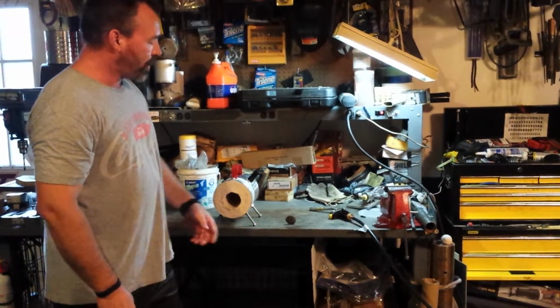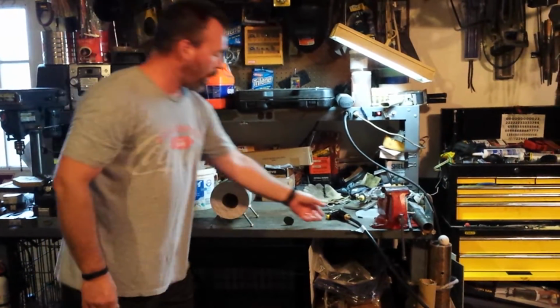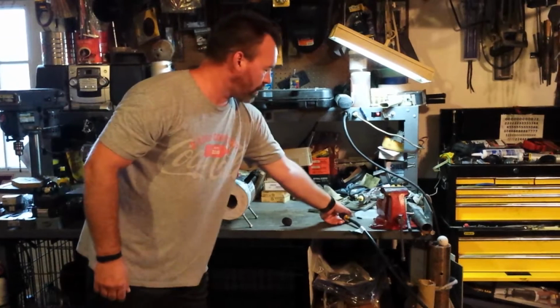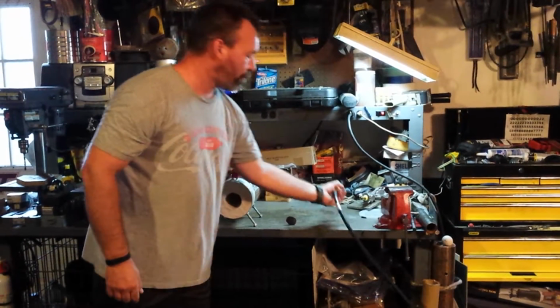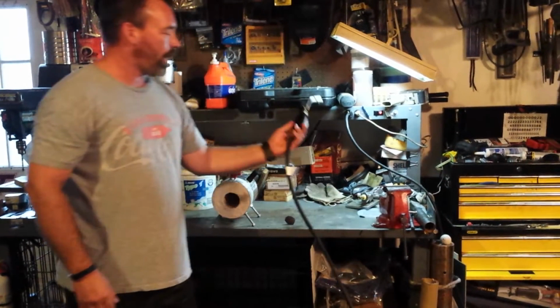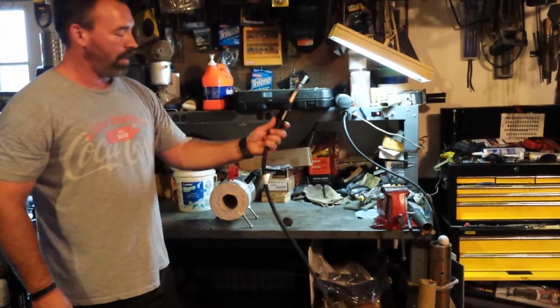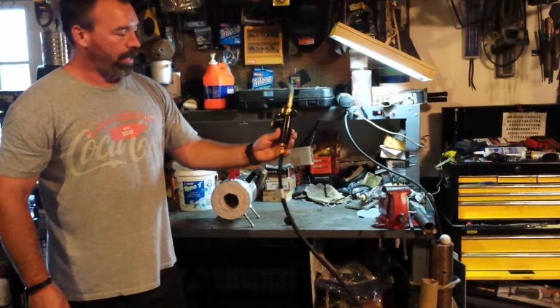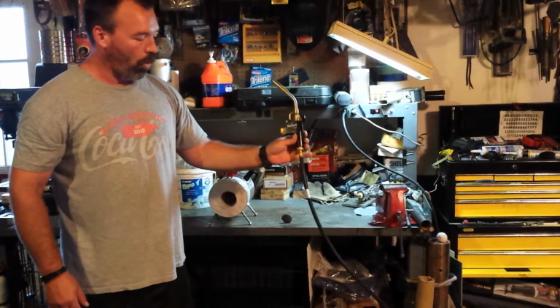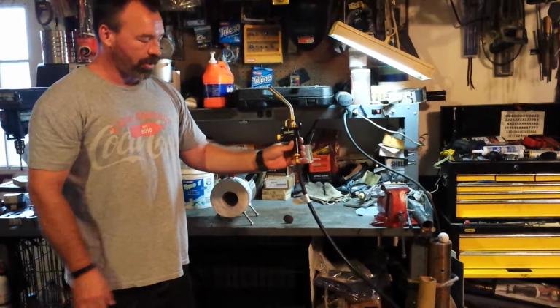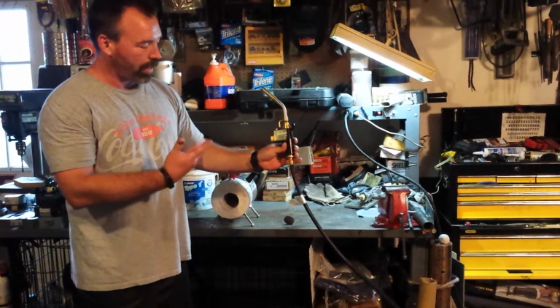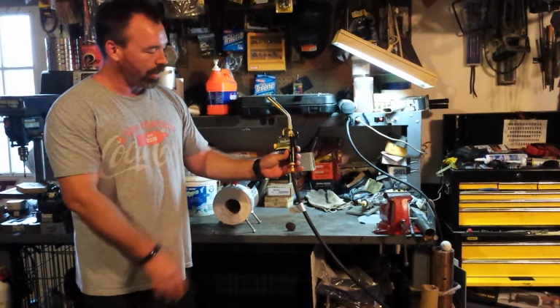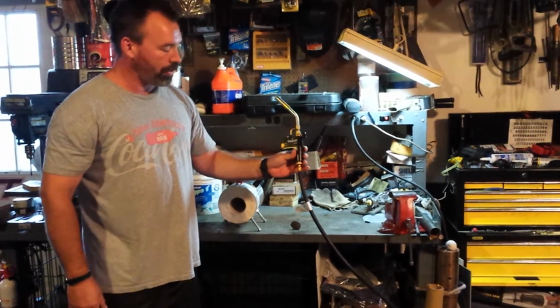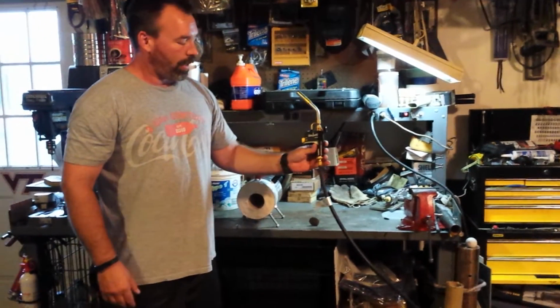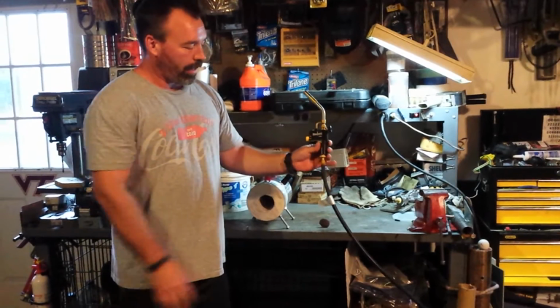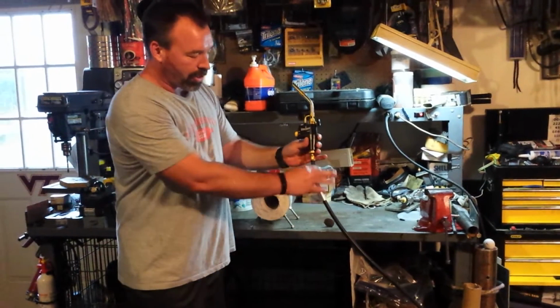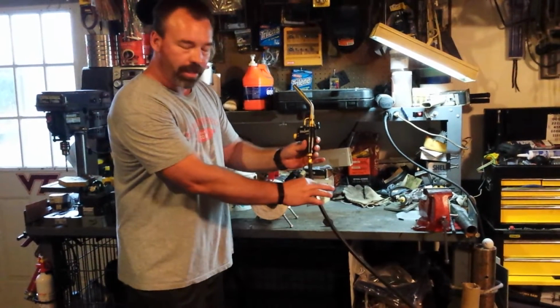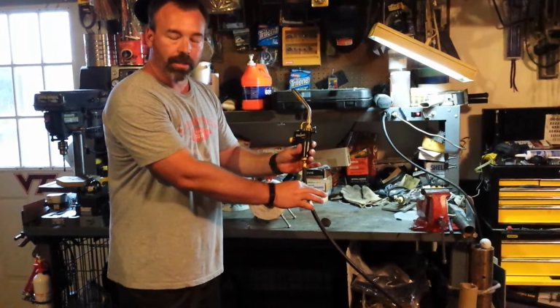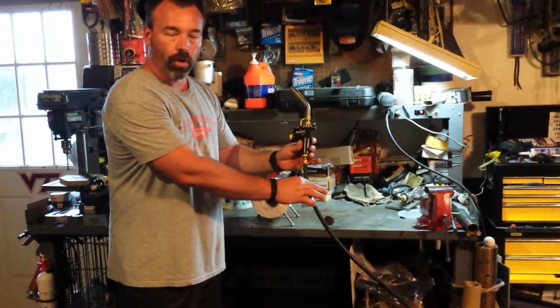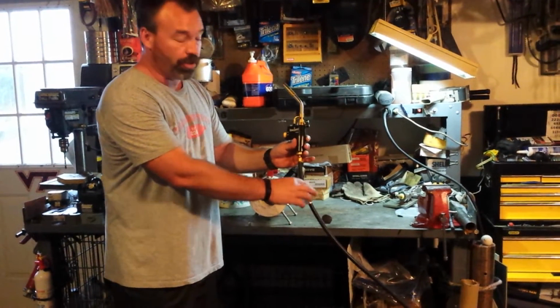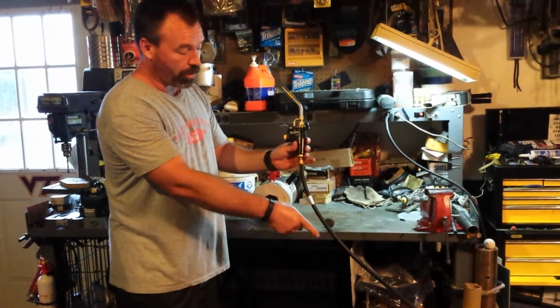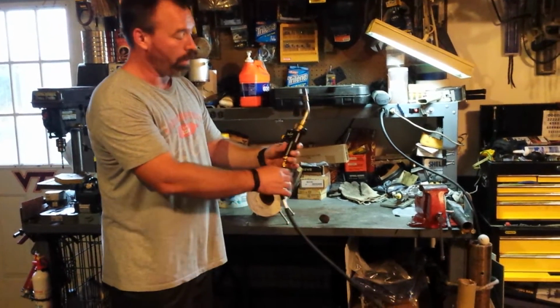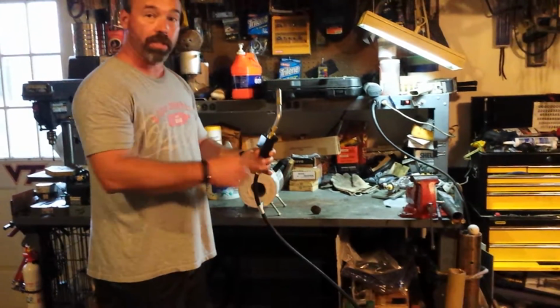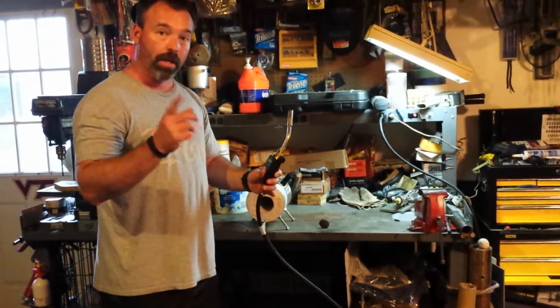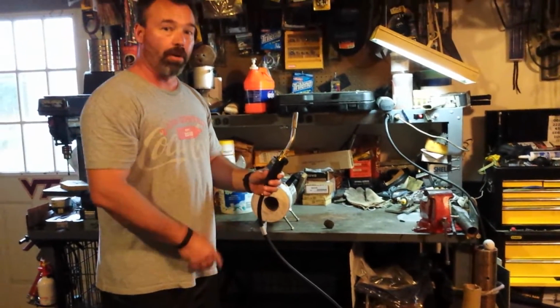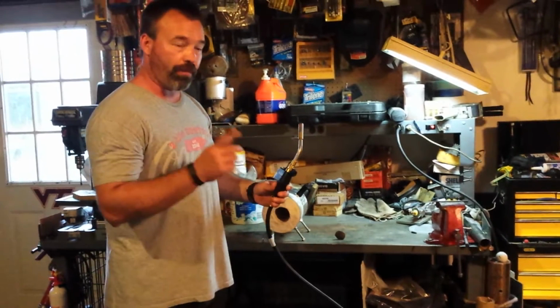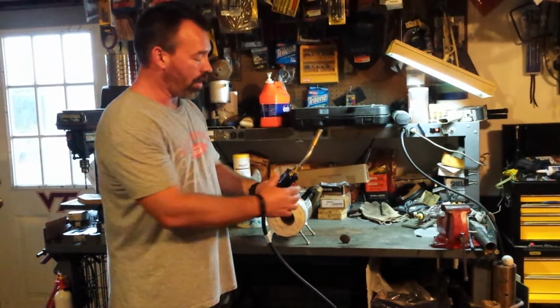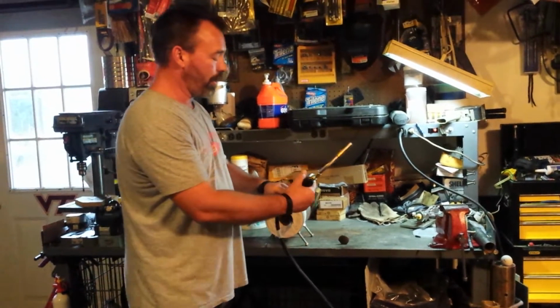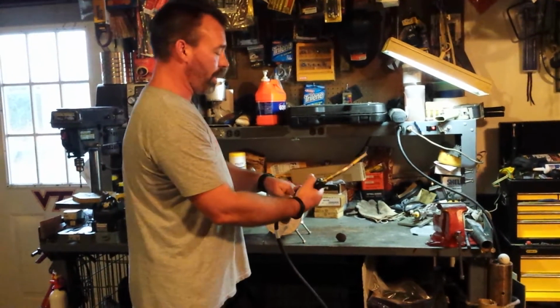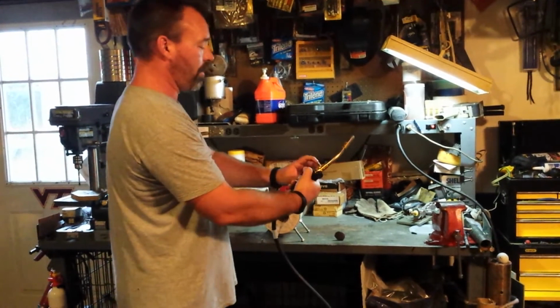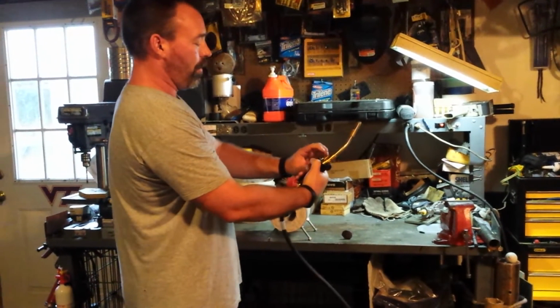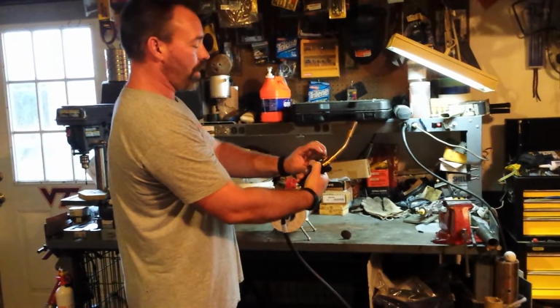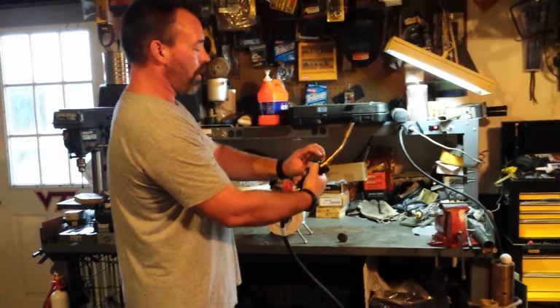Basically, what I did is I just bought a basic torch — it's $50 at Lowe's — and a $16 grill hose, and hooked it to a 20-pound cylinder. I'm going to go ahead and fire it up and show you the way this thing works.